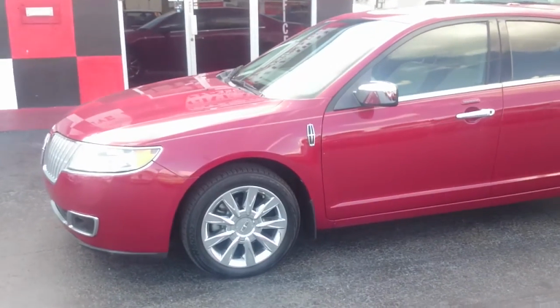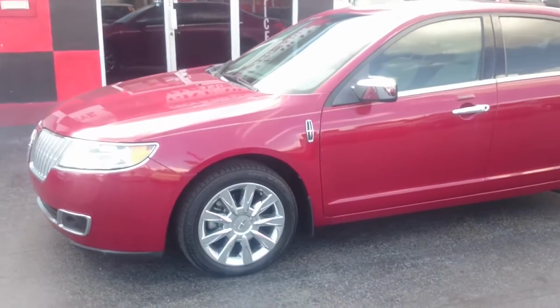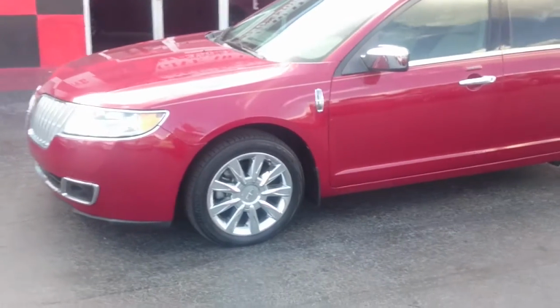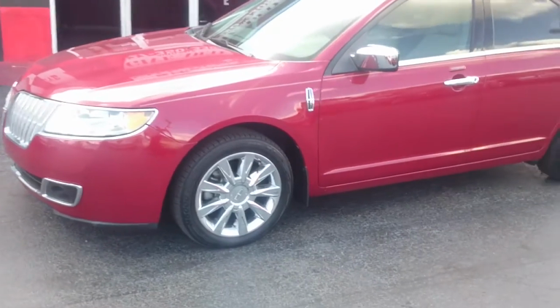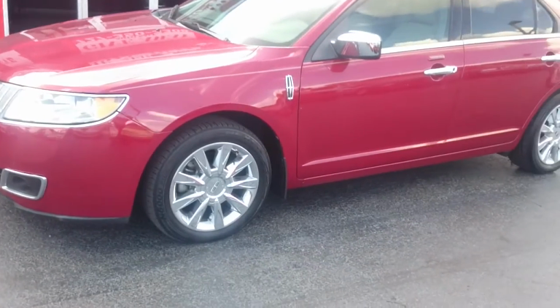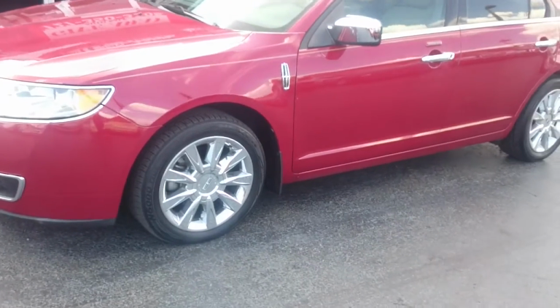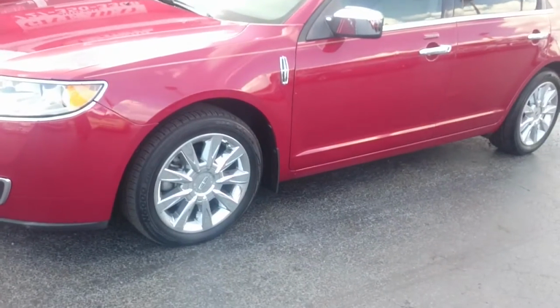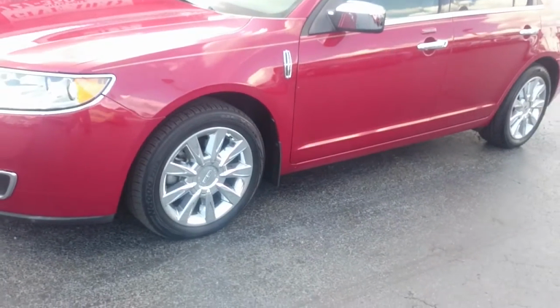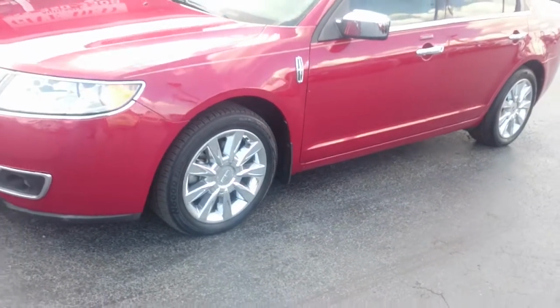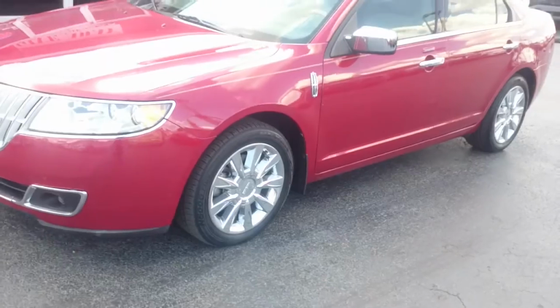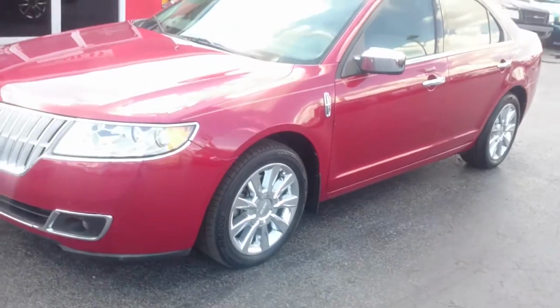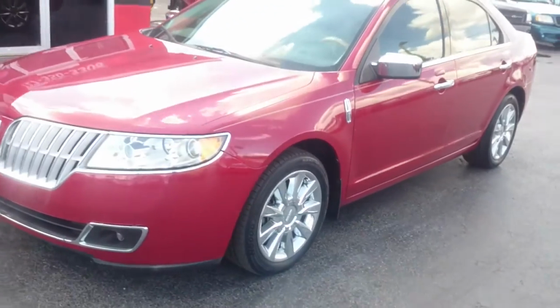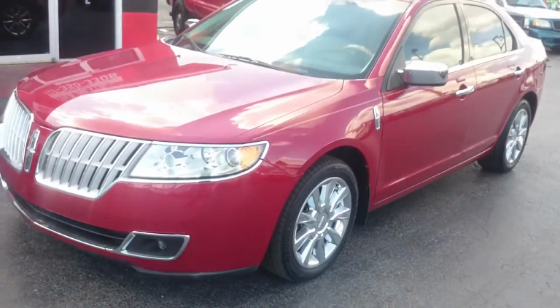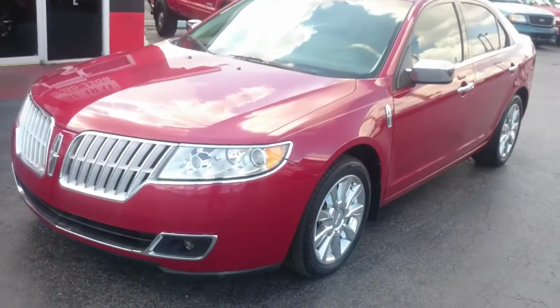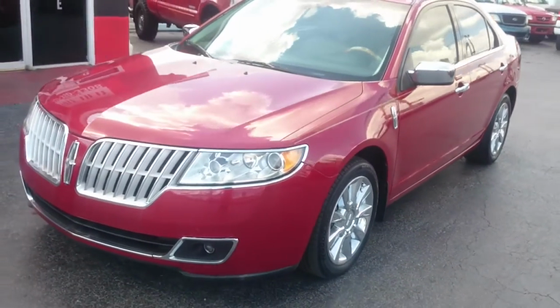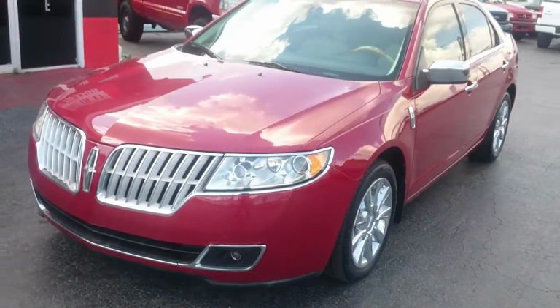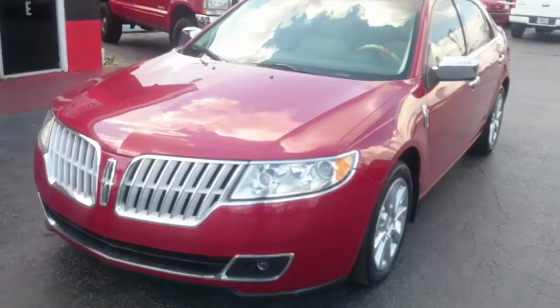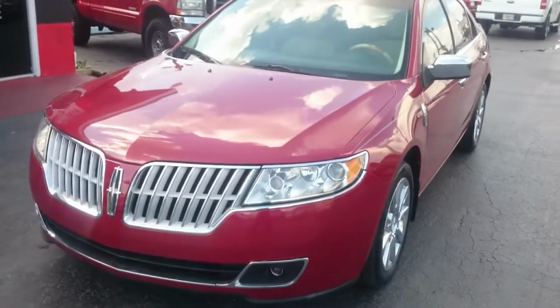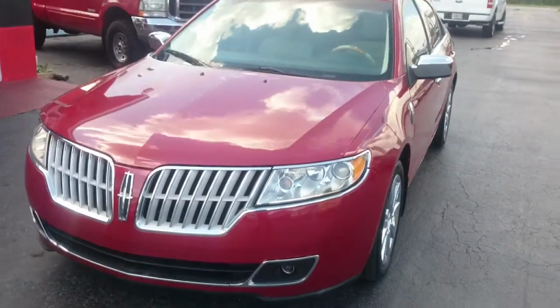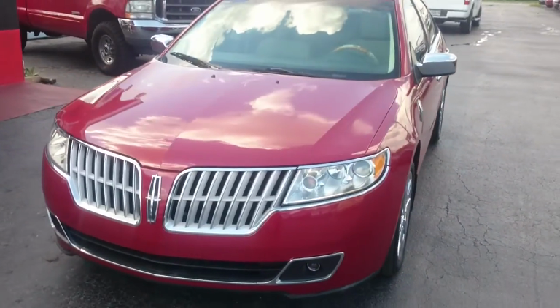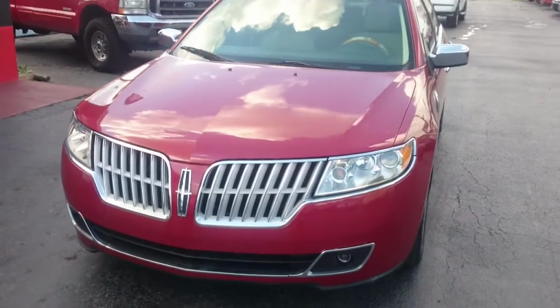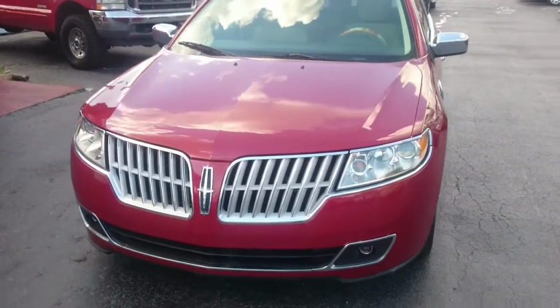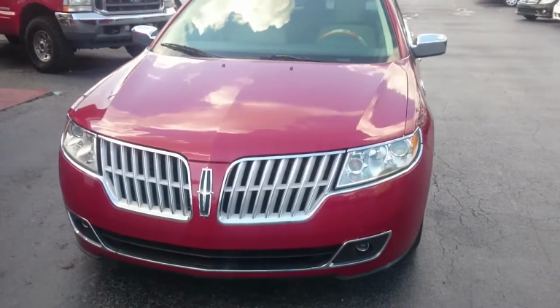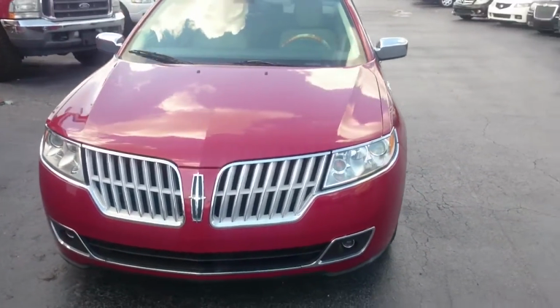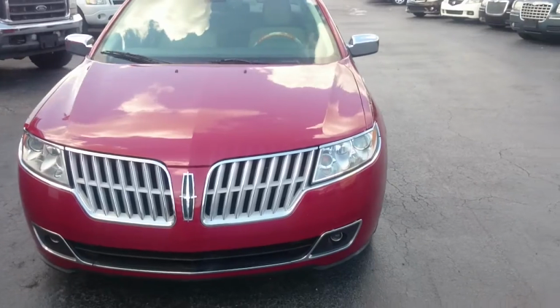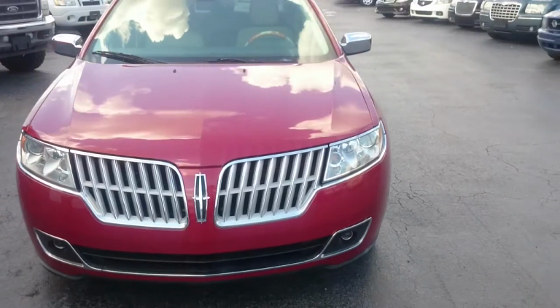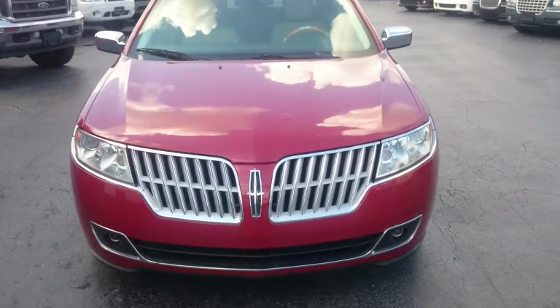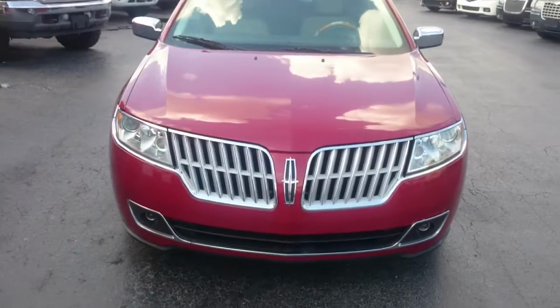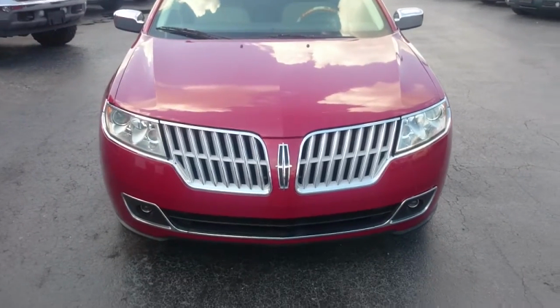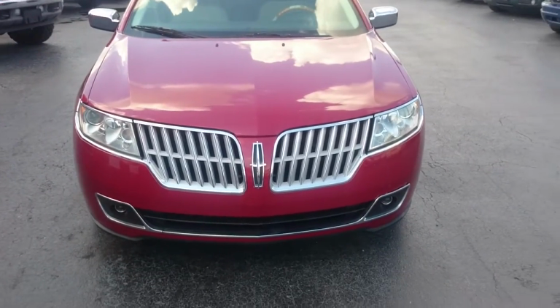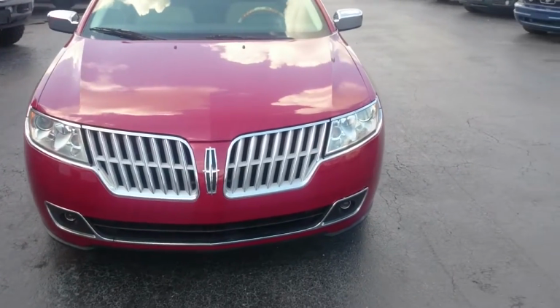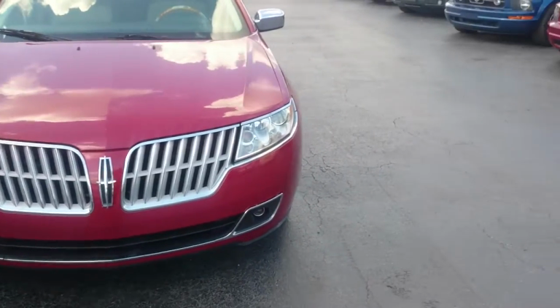Got those chrome rims there, all that chrome work up front, clear lenses. Sharp looking car.